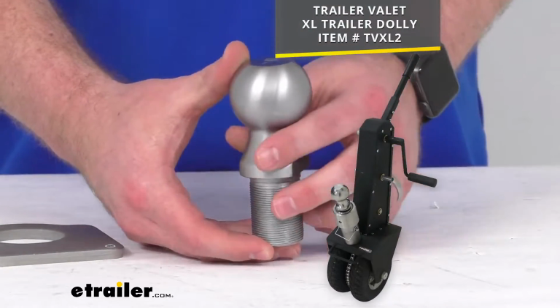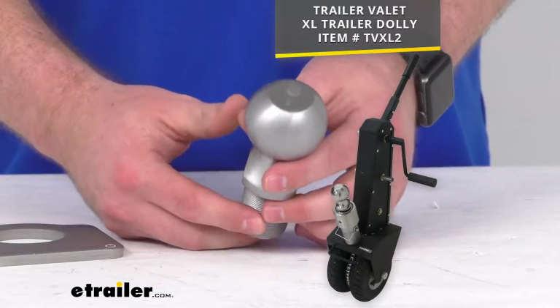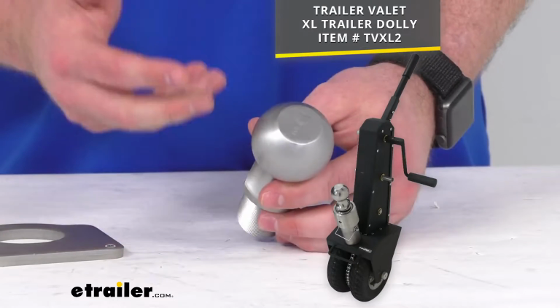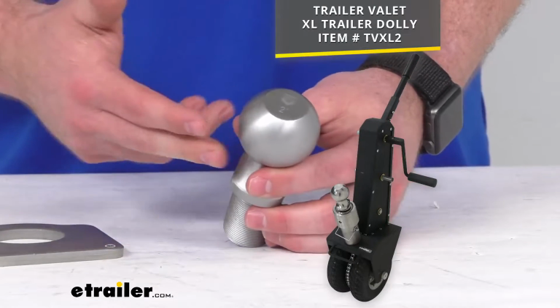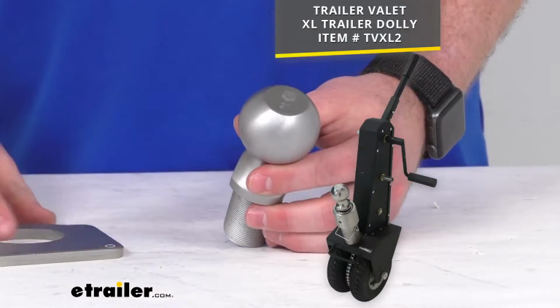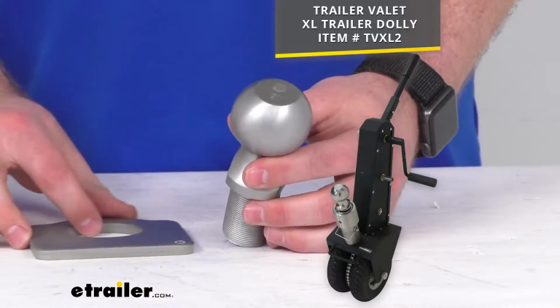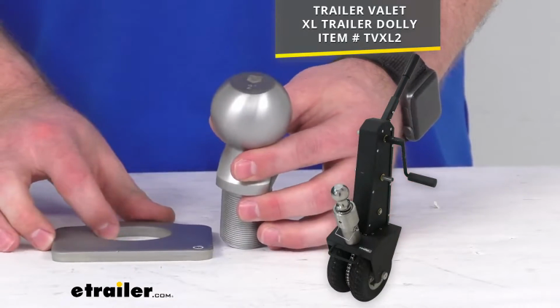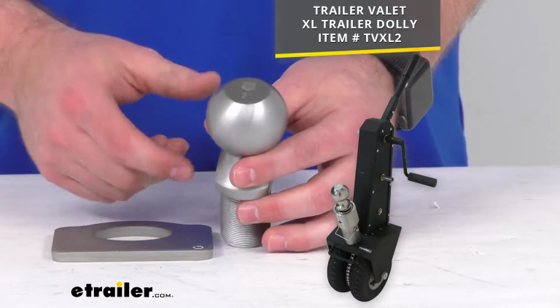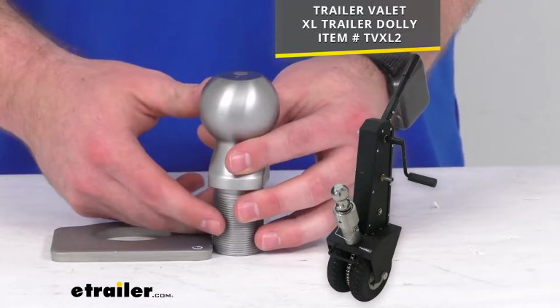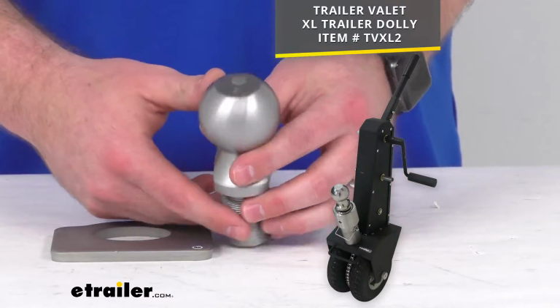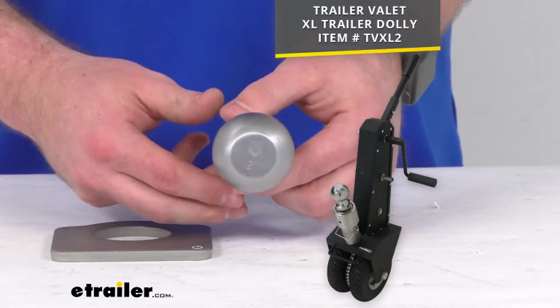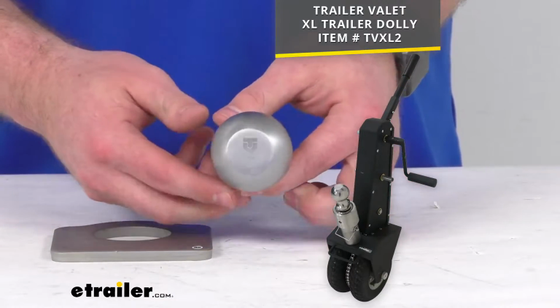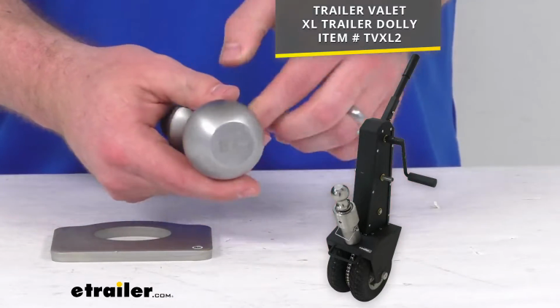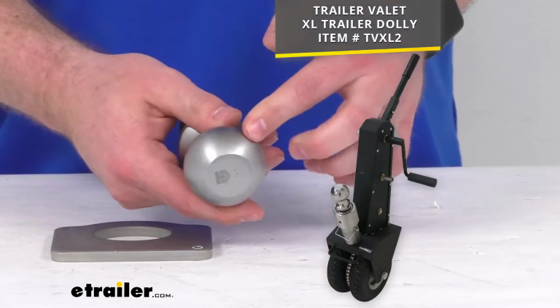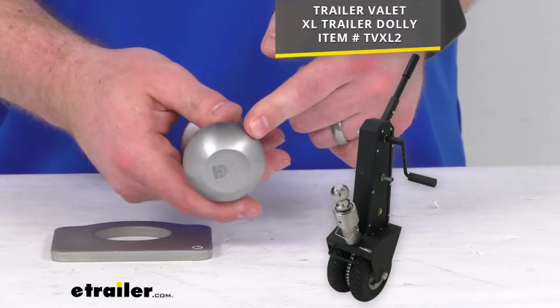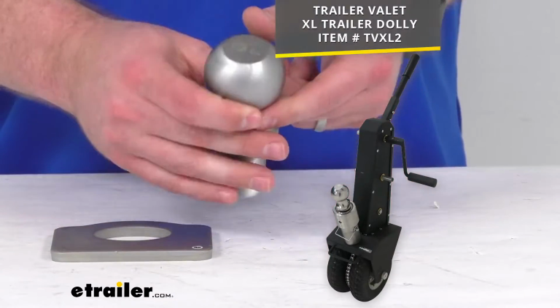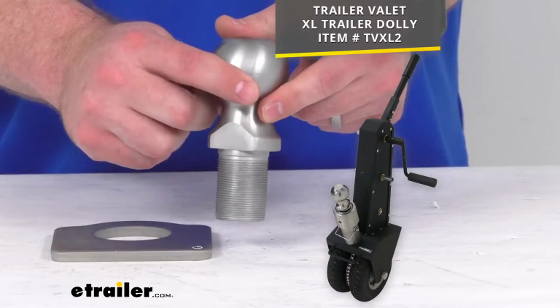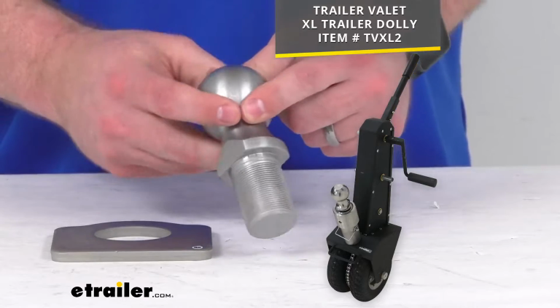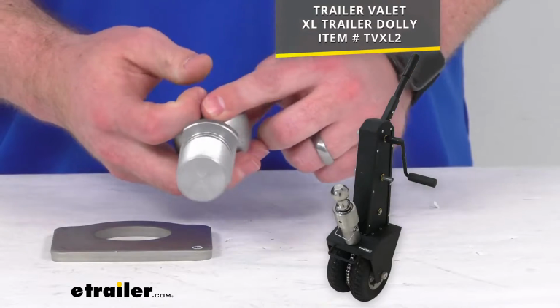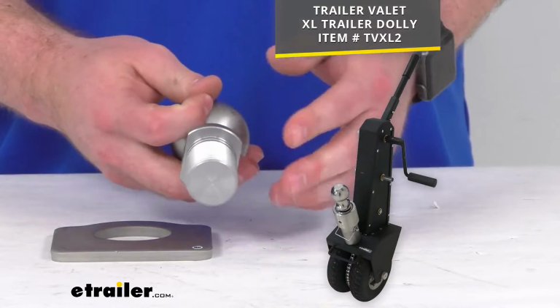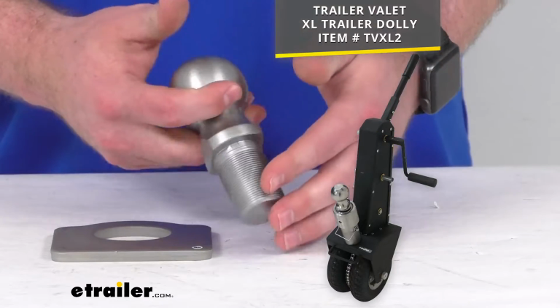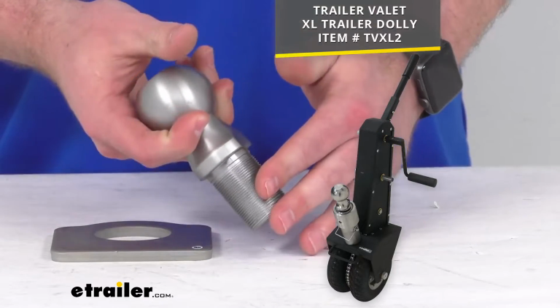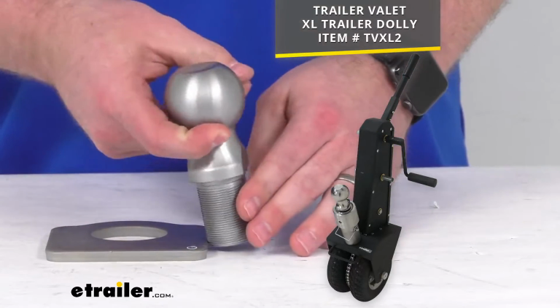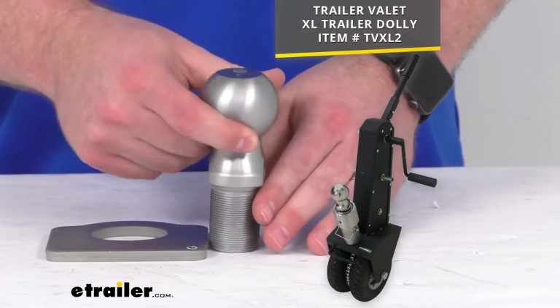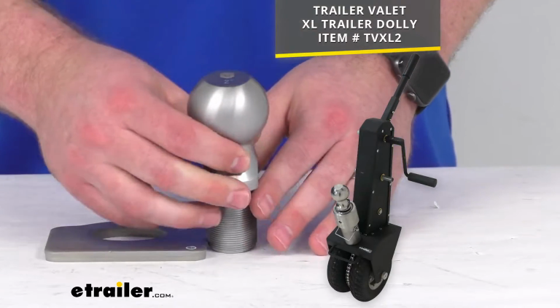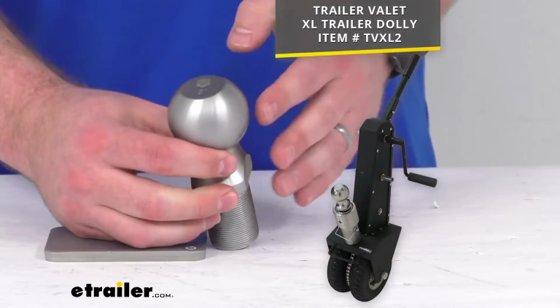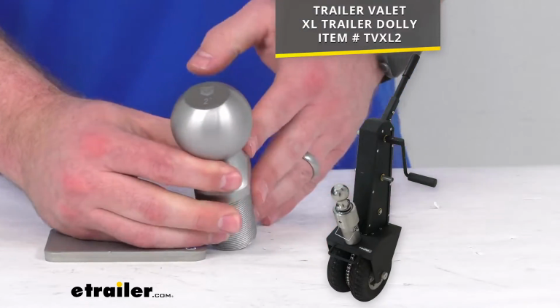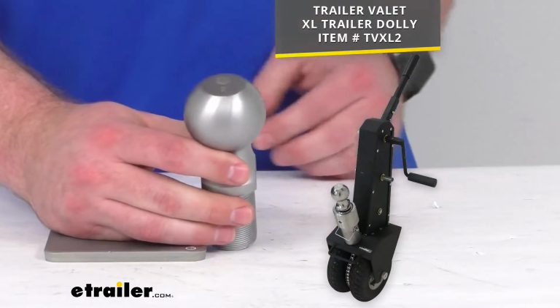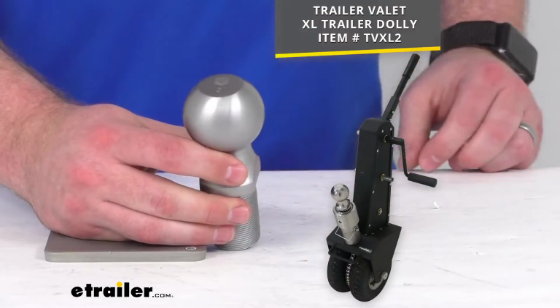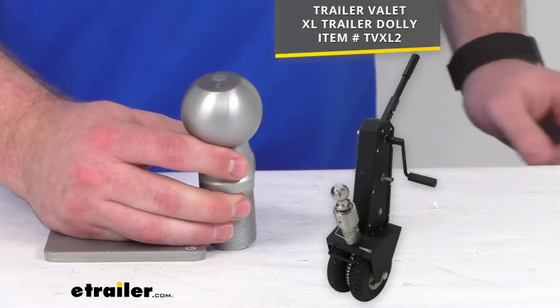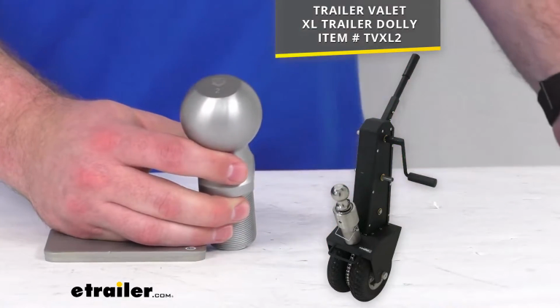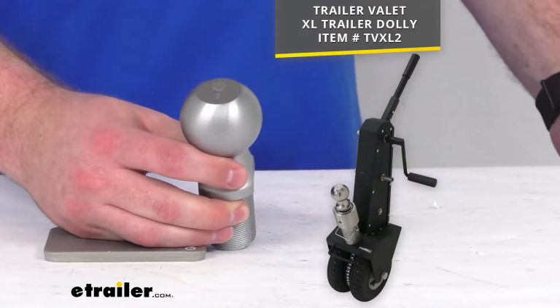This is going to be an exact replacement from trailer valet, so you can trust it is going to fit right in place of the original. You're not going to have to worry about fit issues, compatibility problems, that sort of thing.